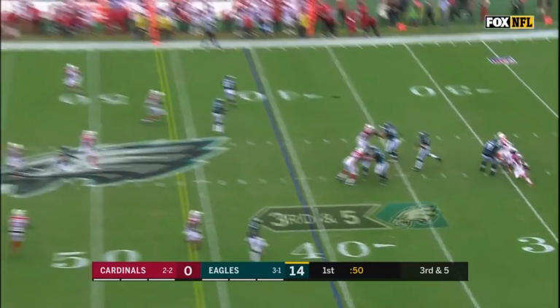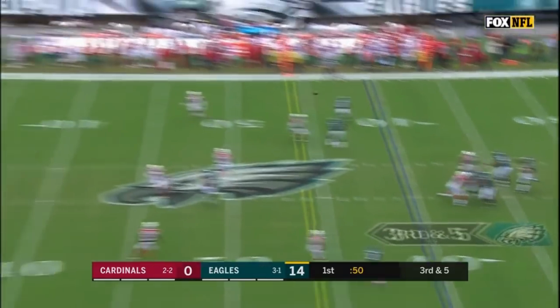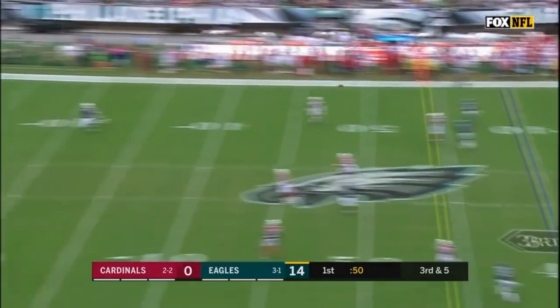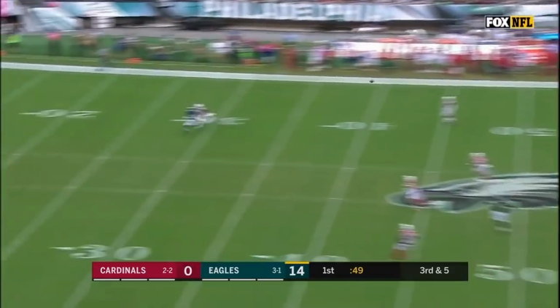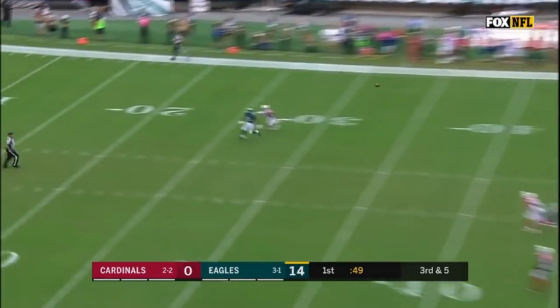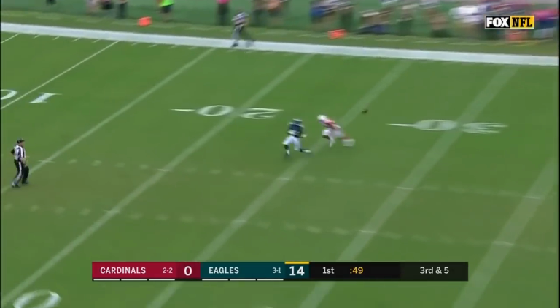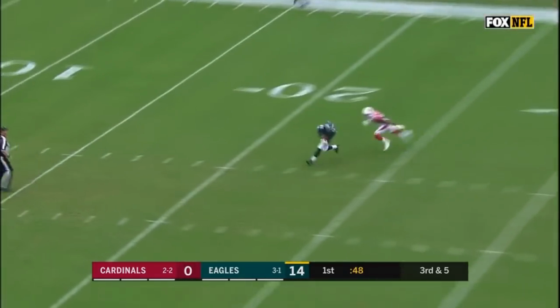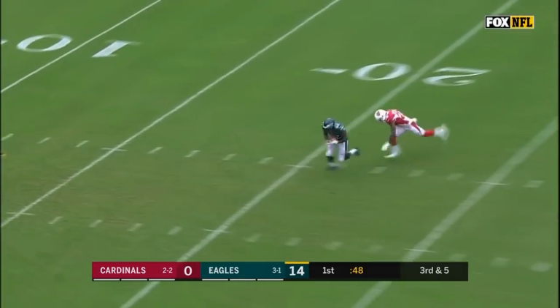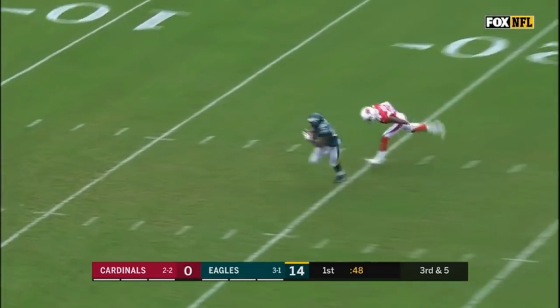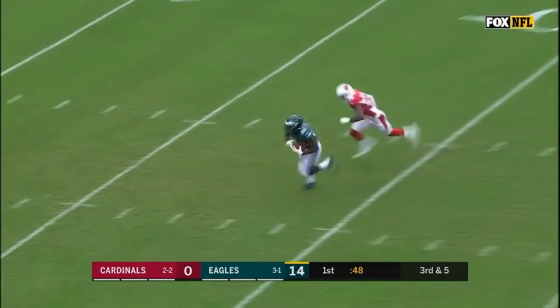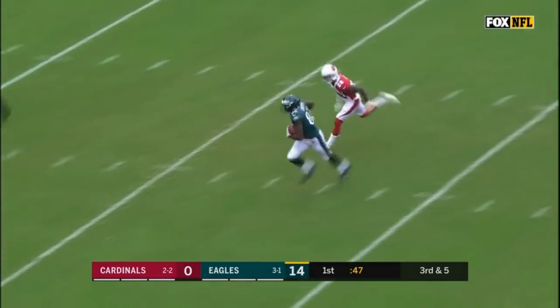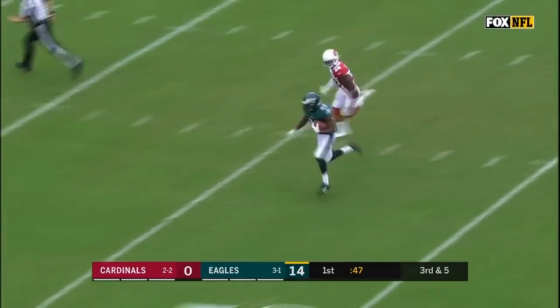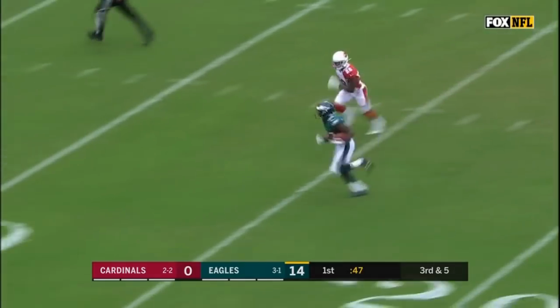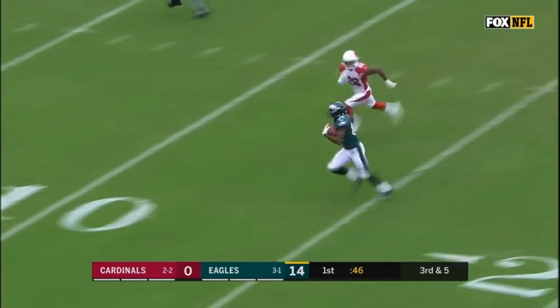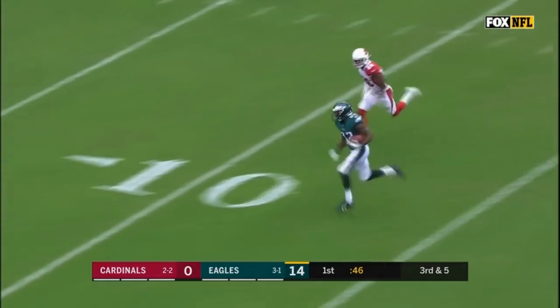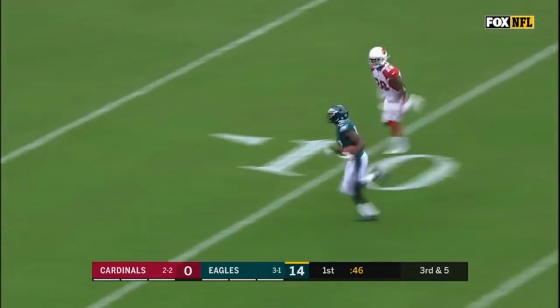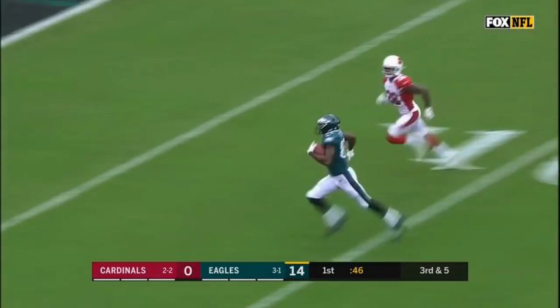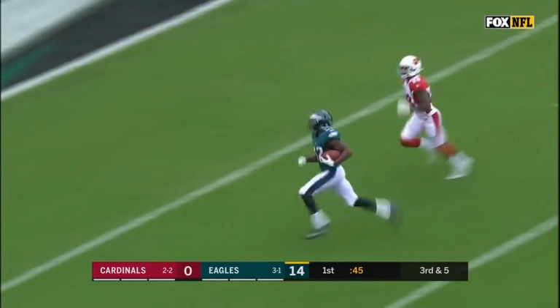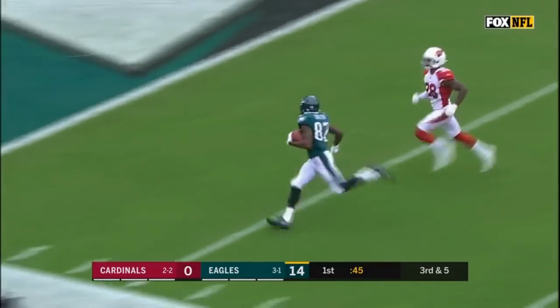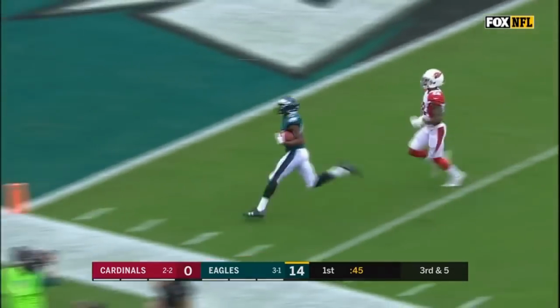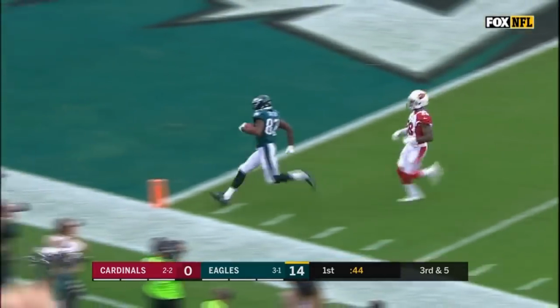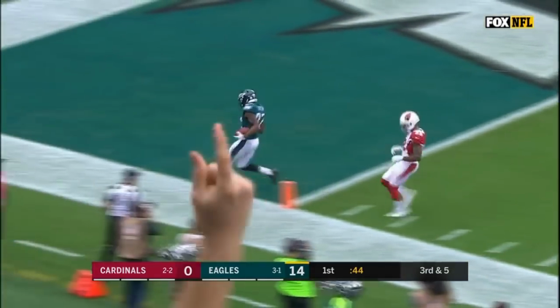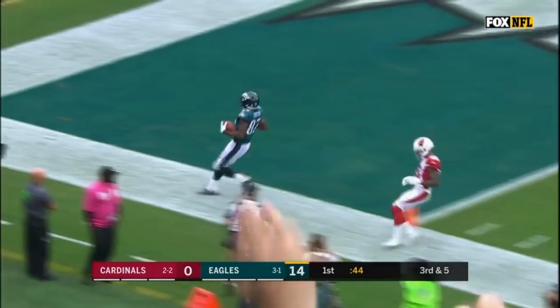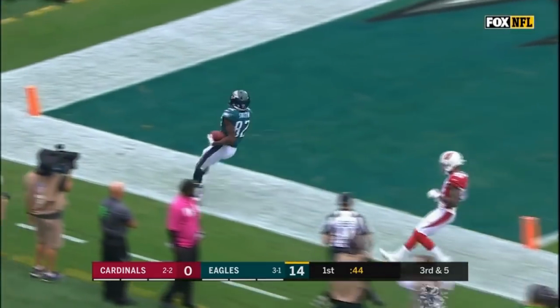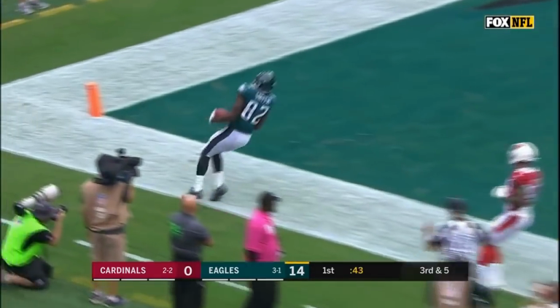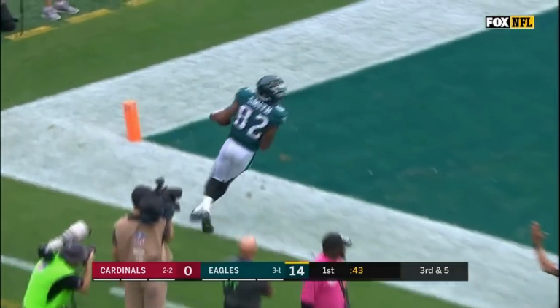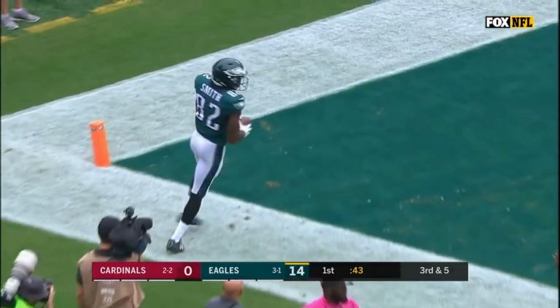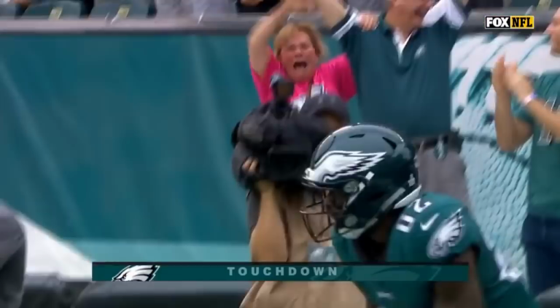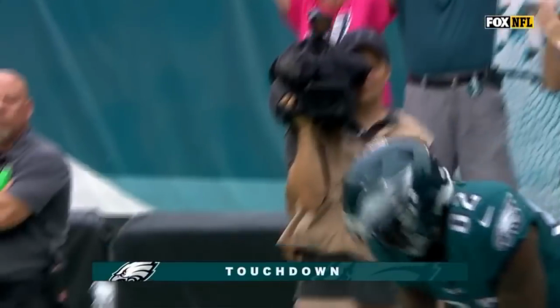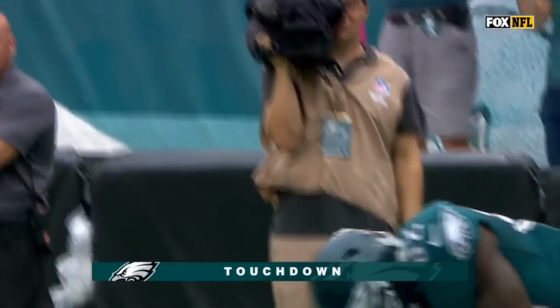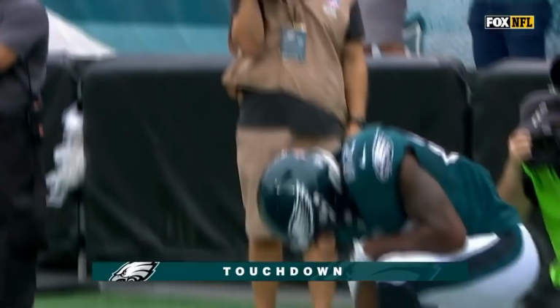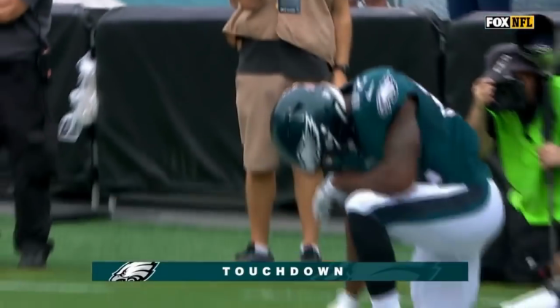He's going deep in the middle of the field — Torrey Smith — and Torrey Smith is in for an Eagles touchdown.